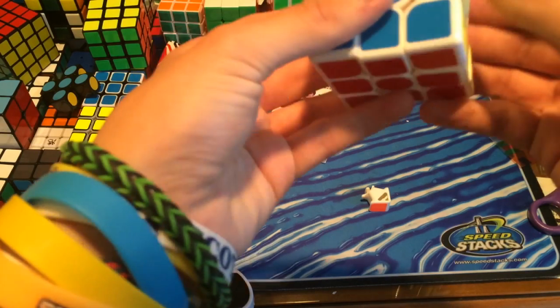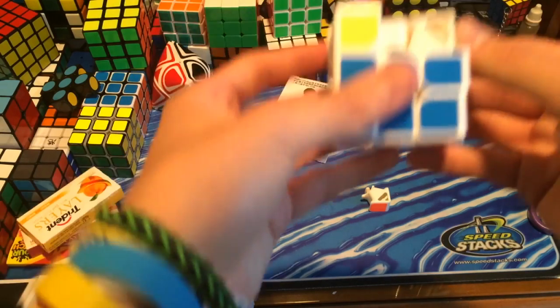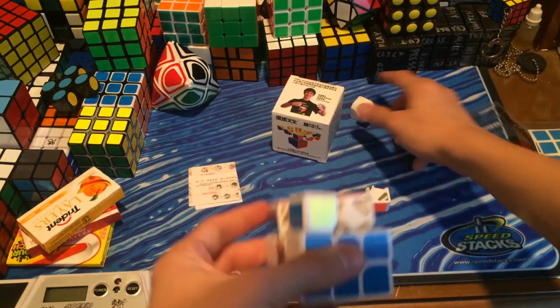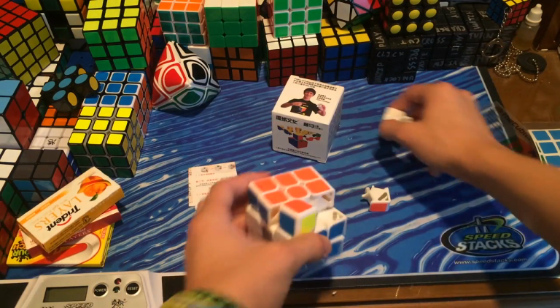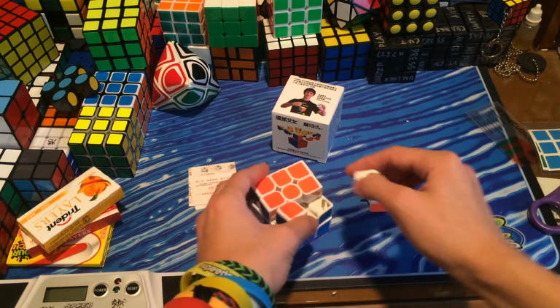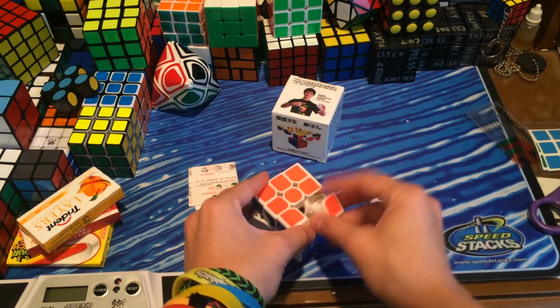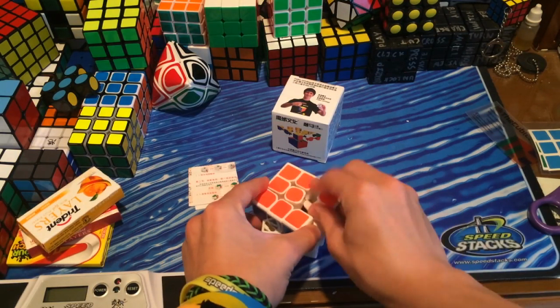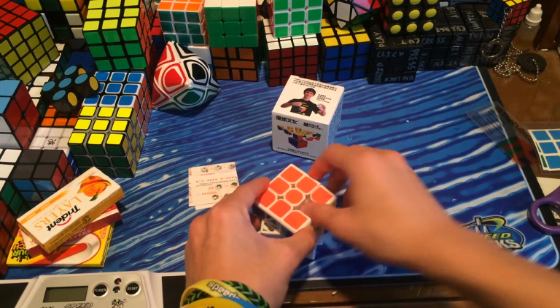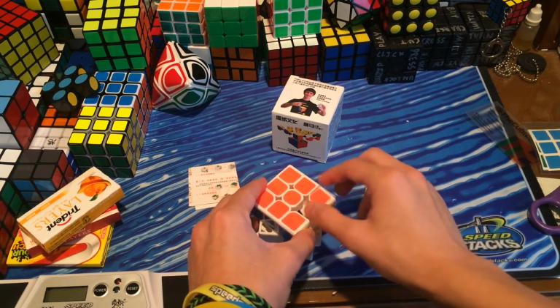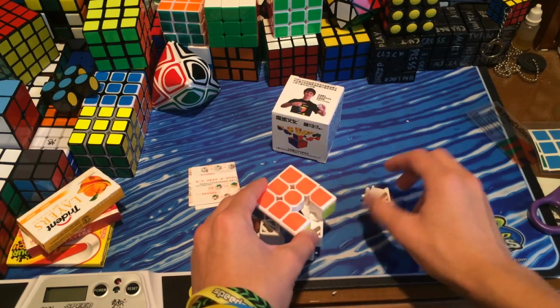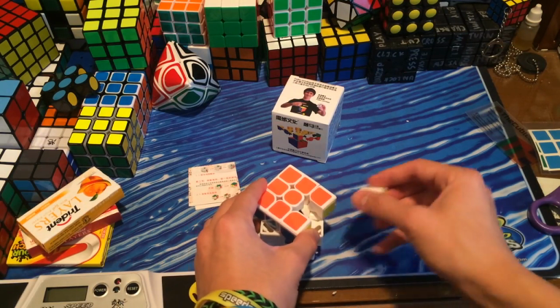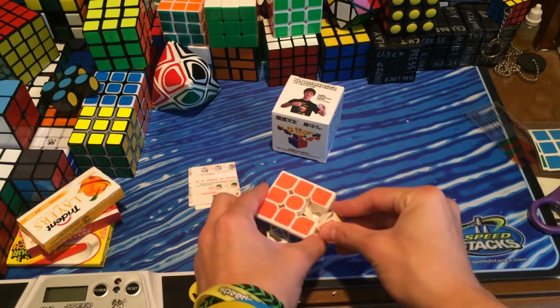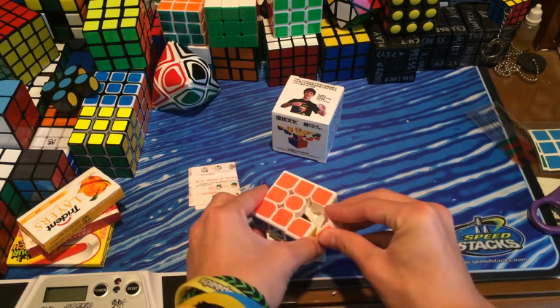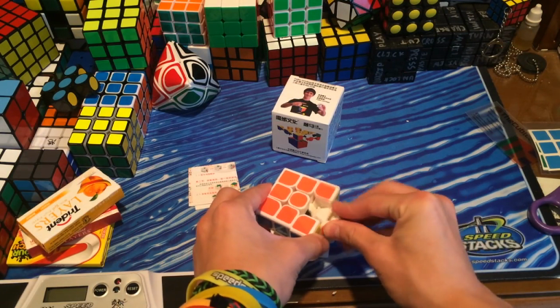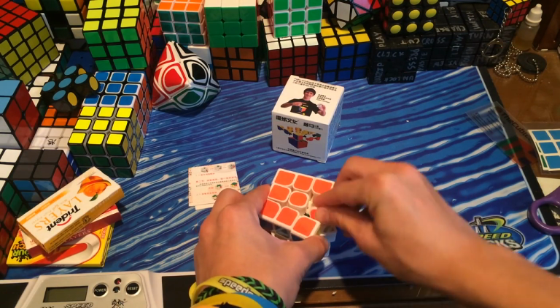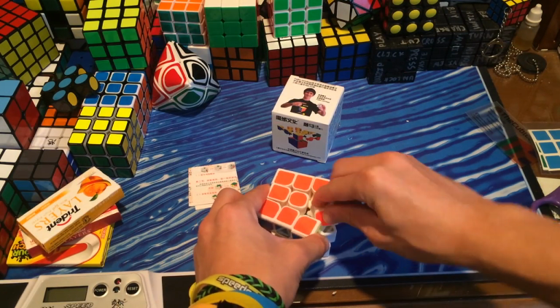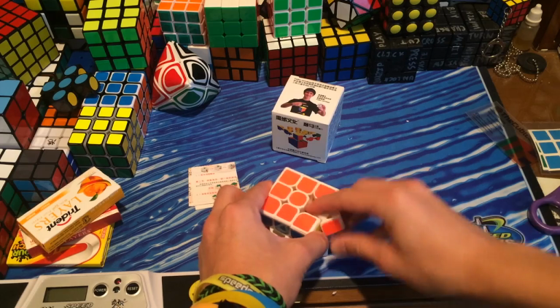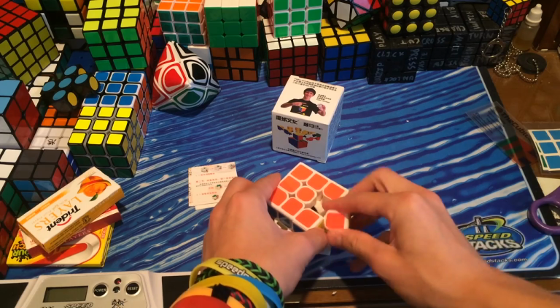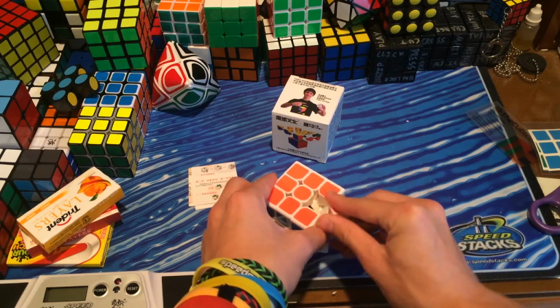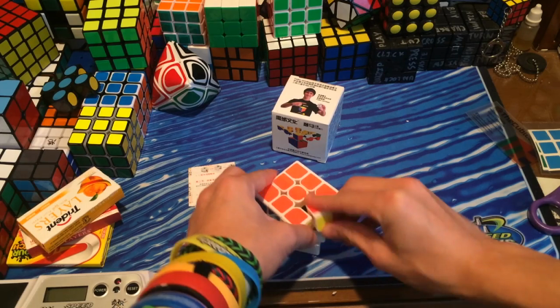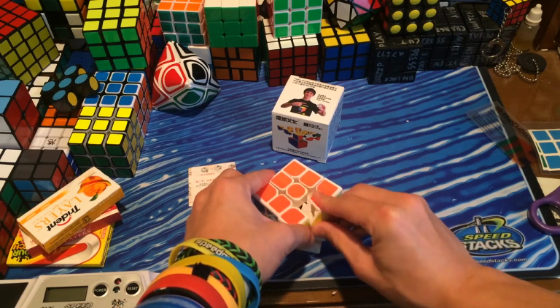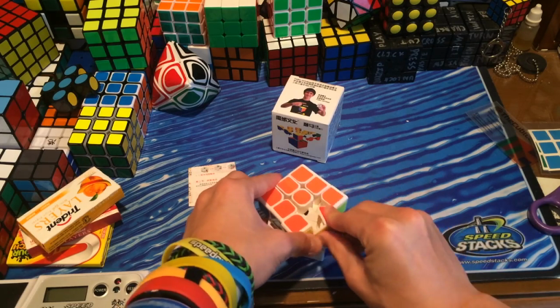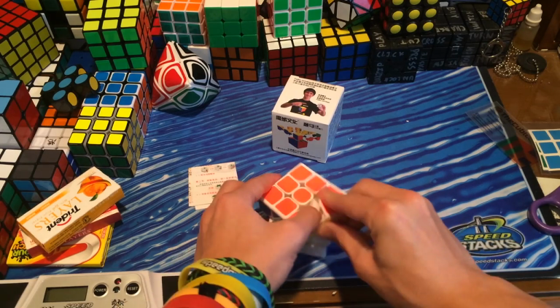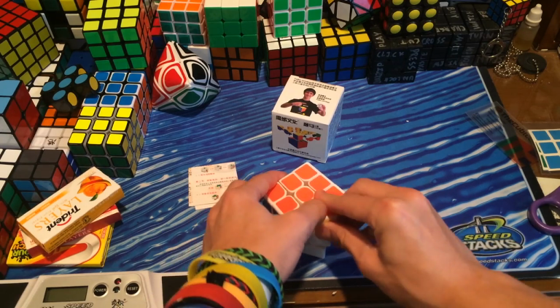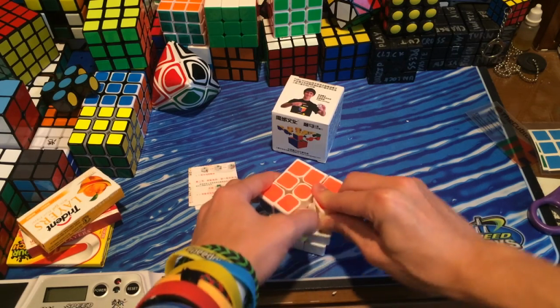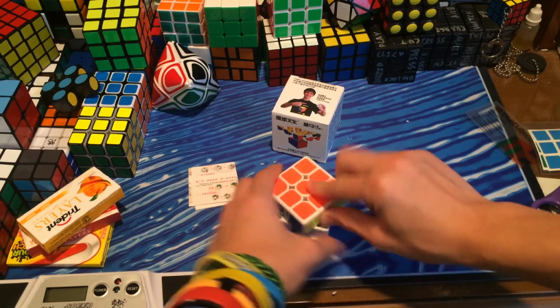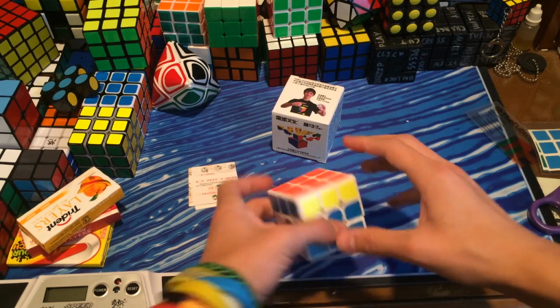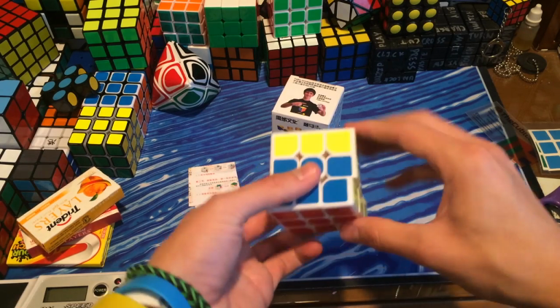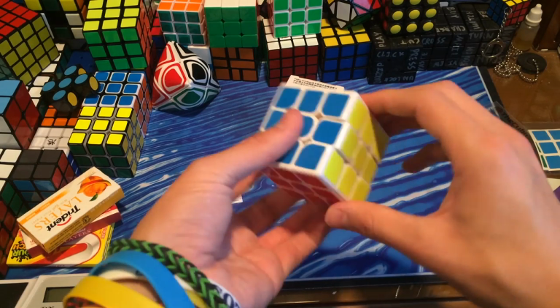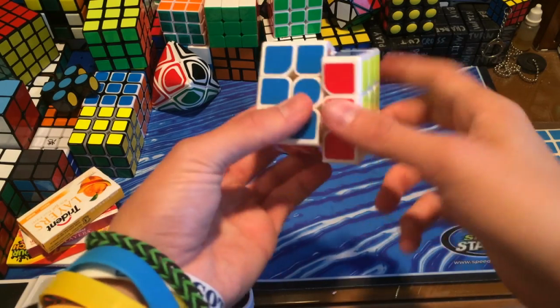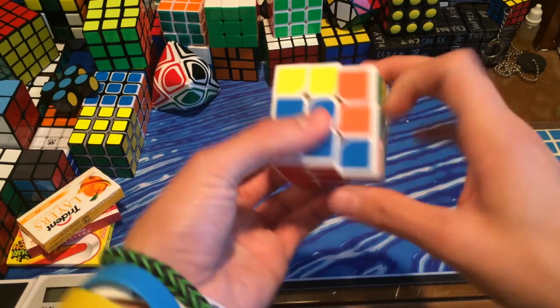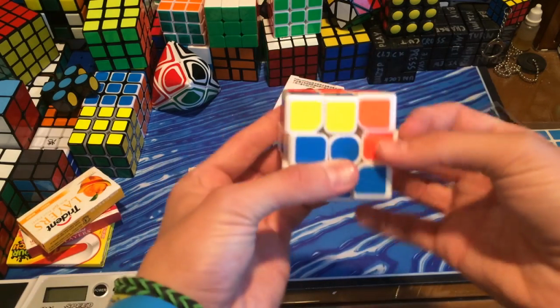It's very hollow, these edges. I don't really know what to think about this puzzle. It's not super amazing, but it's not that bad either.